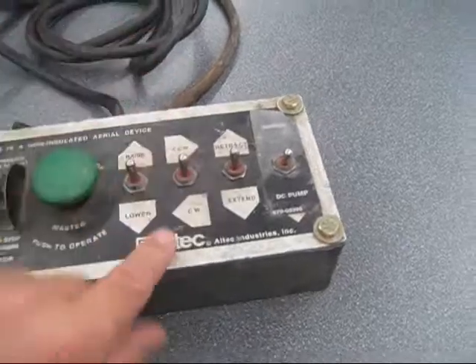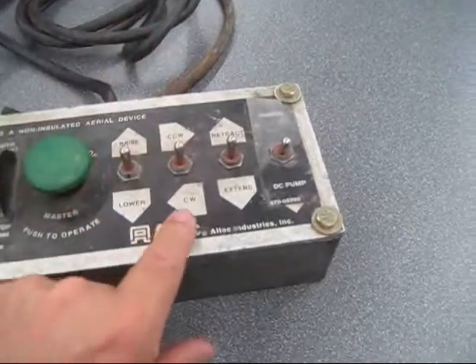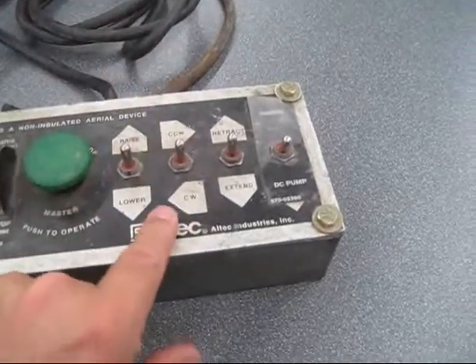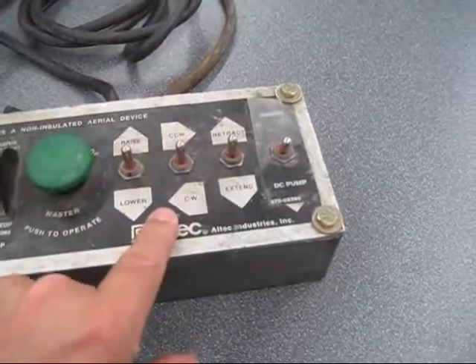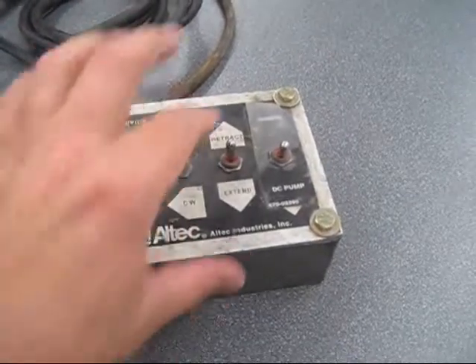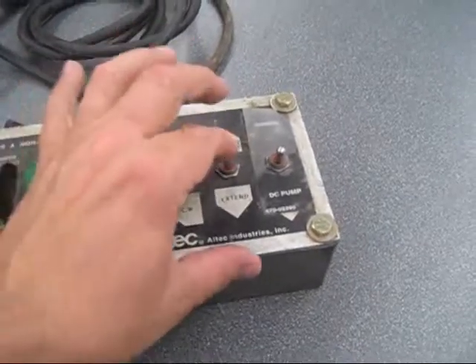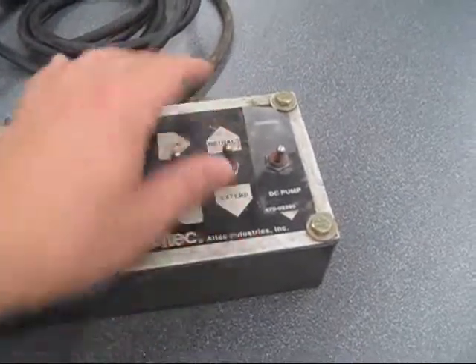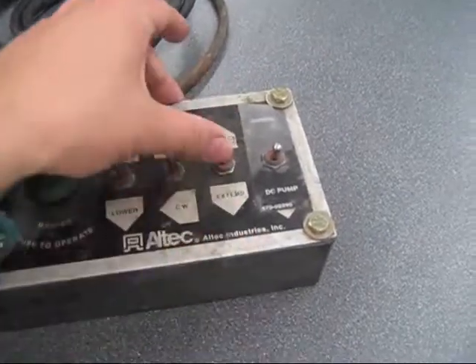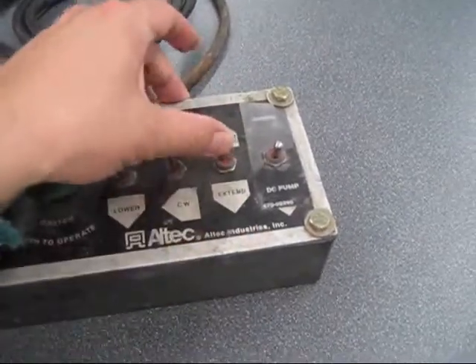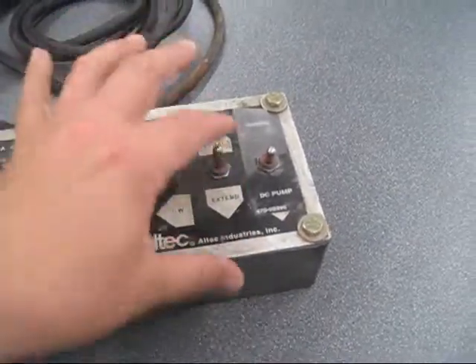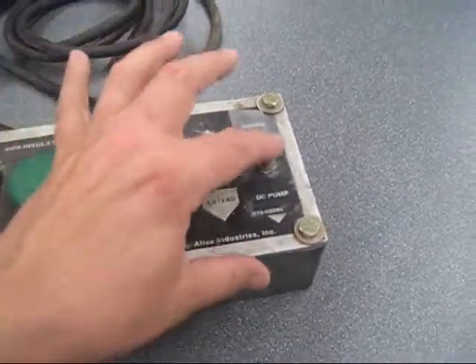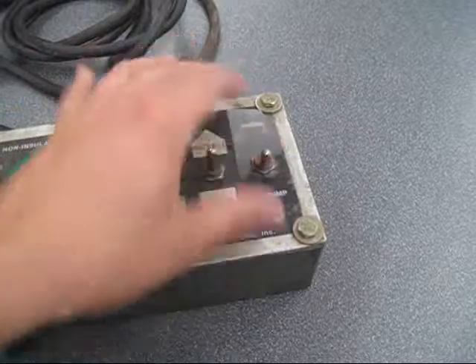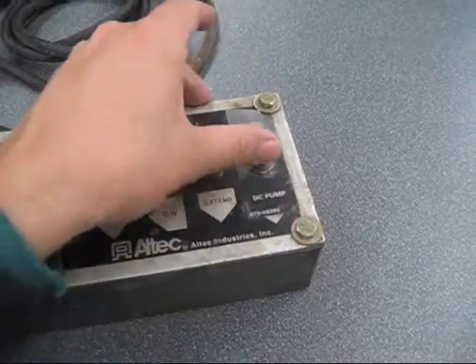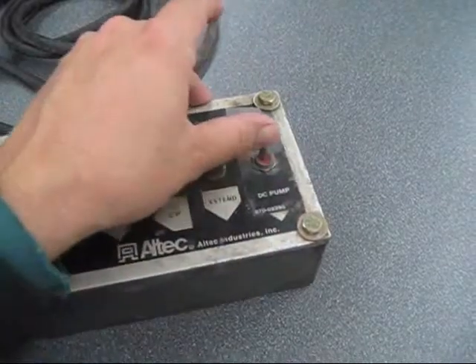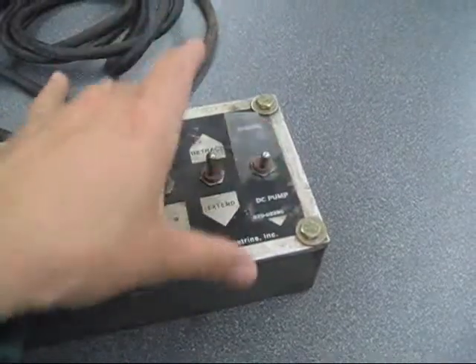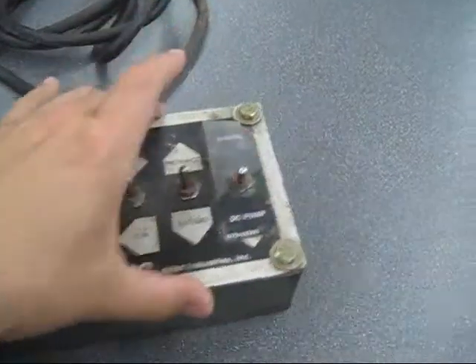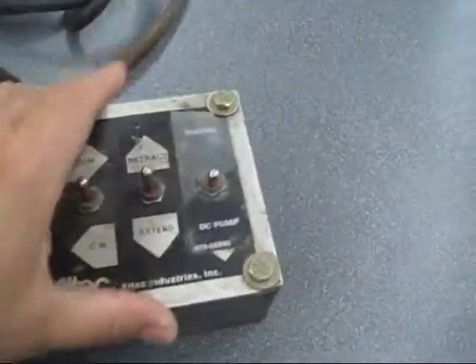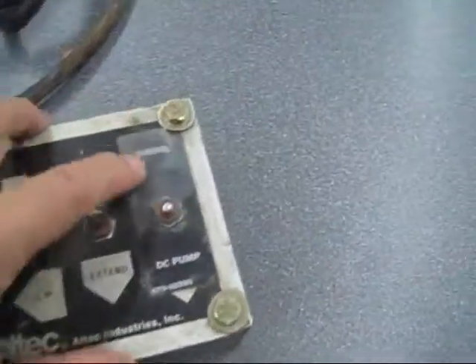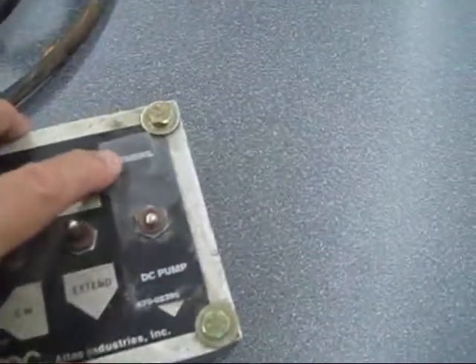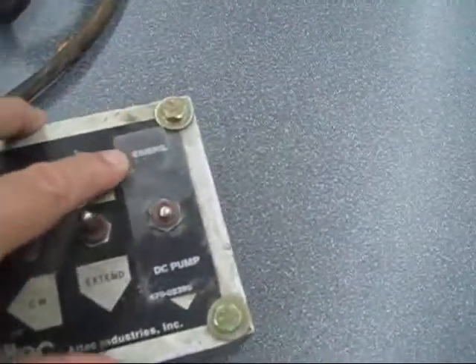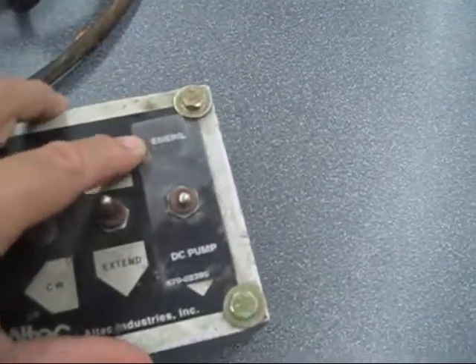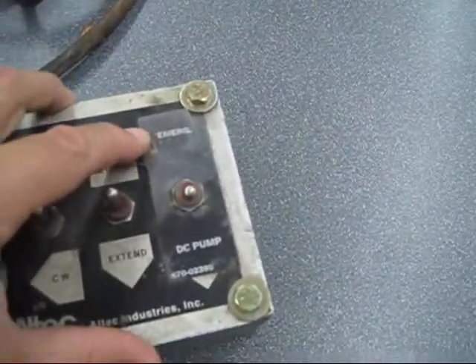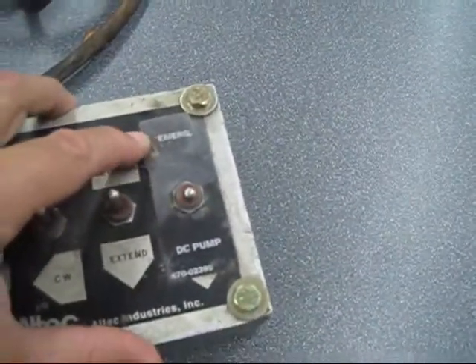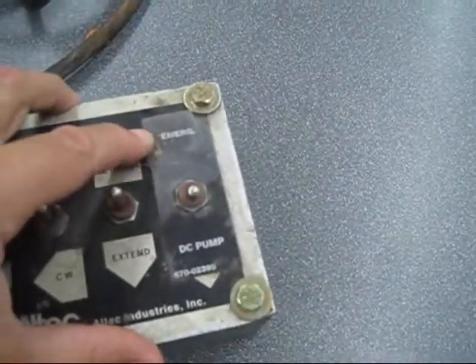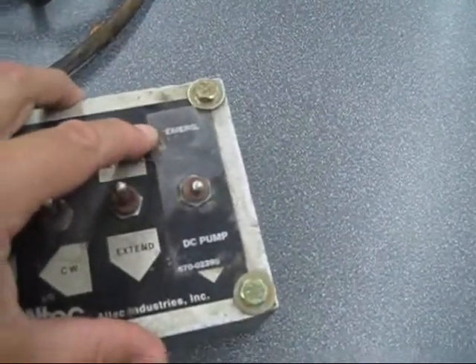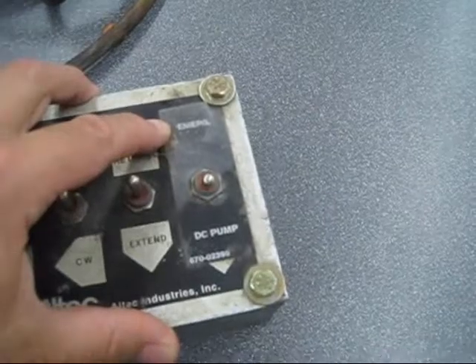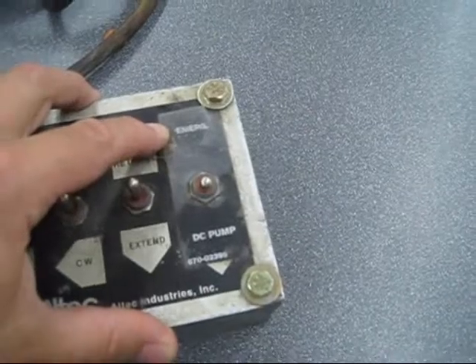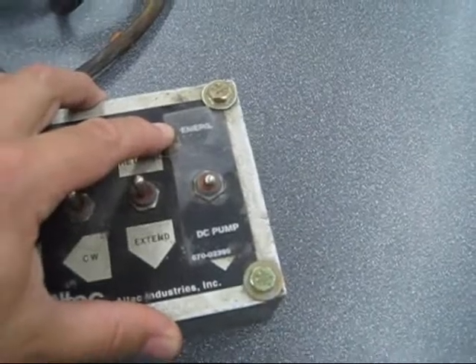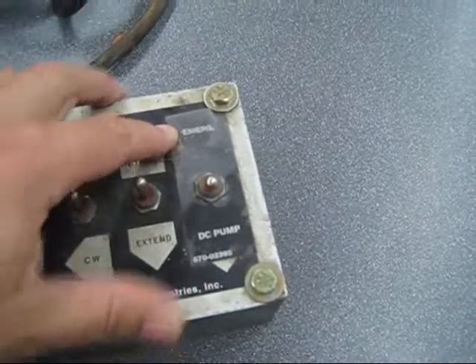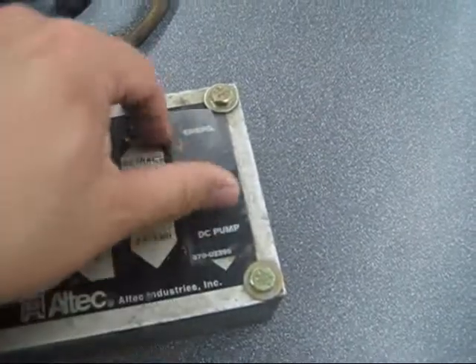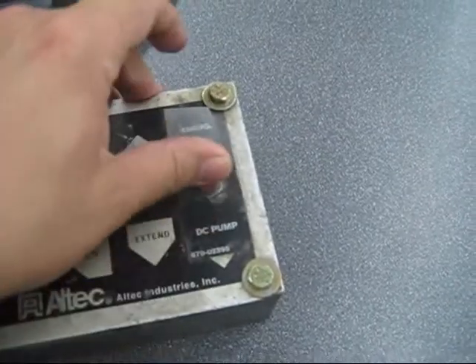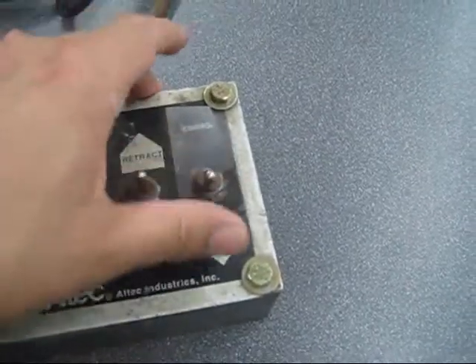Notice there's an arrow which way to push the button. And then, DC pump — I don't really know why that, but it's a momentary switch.